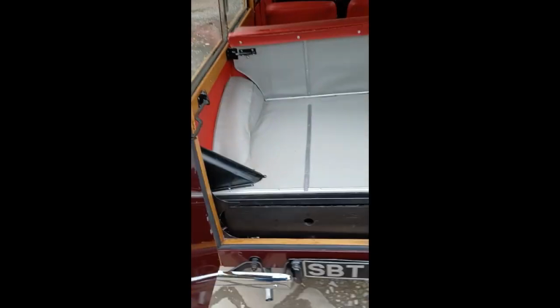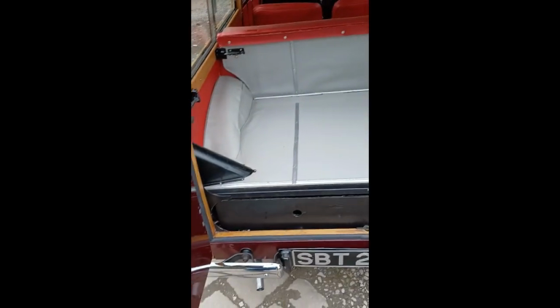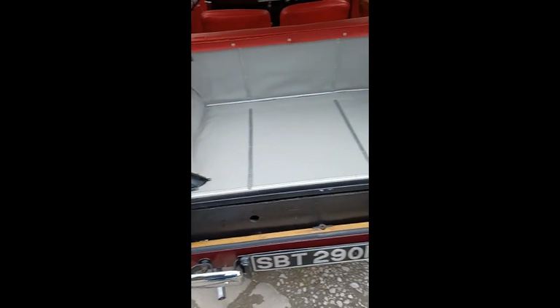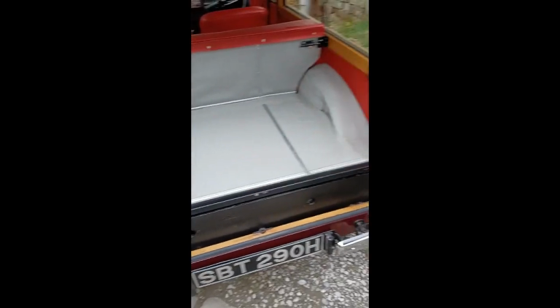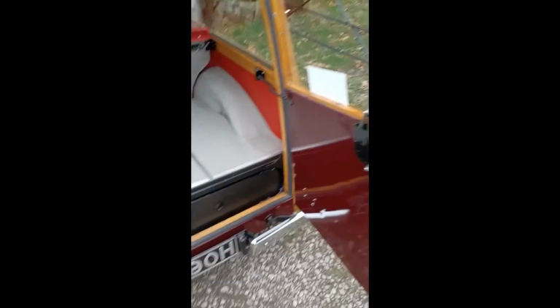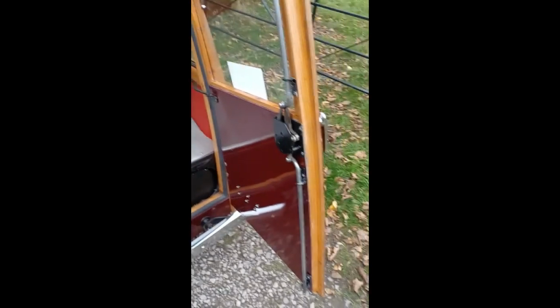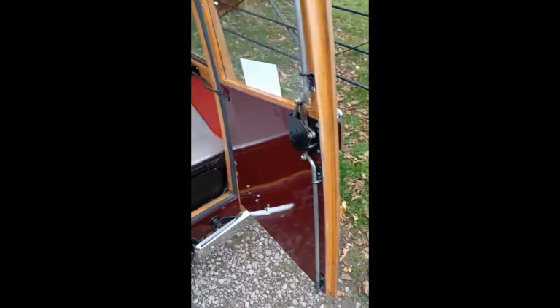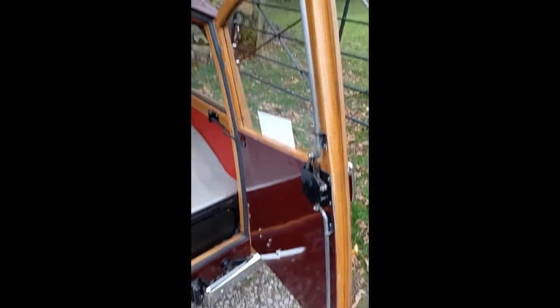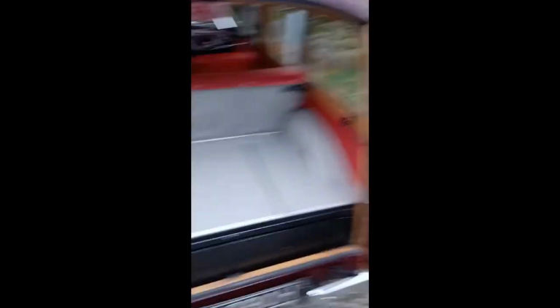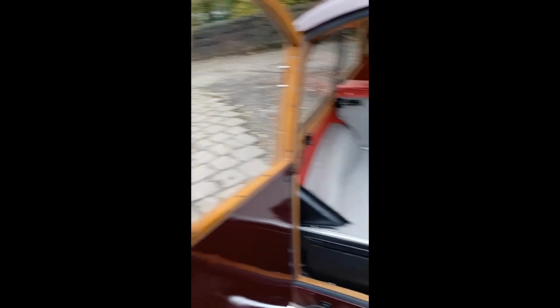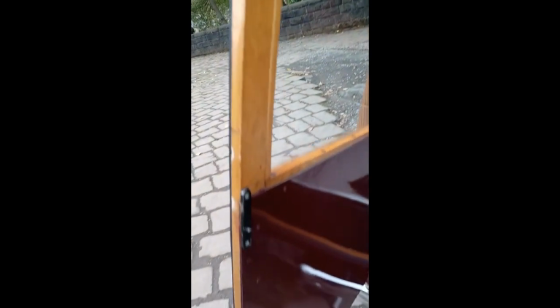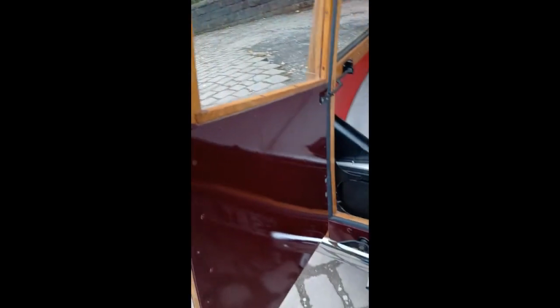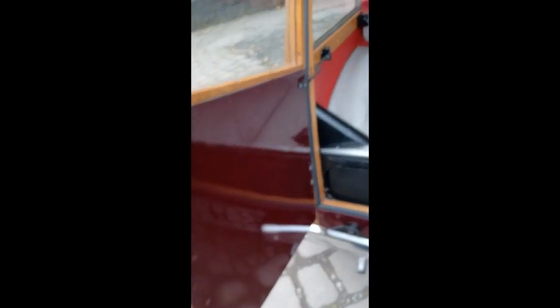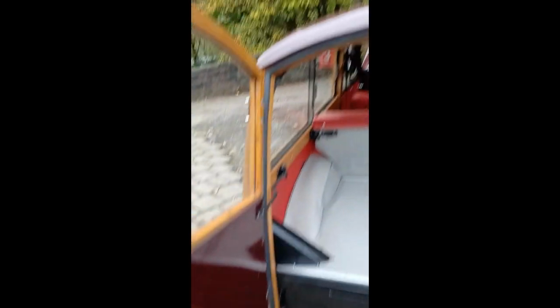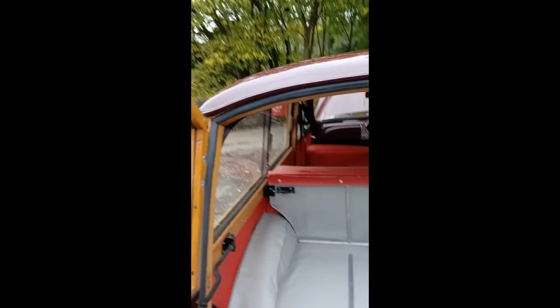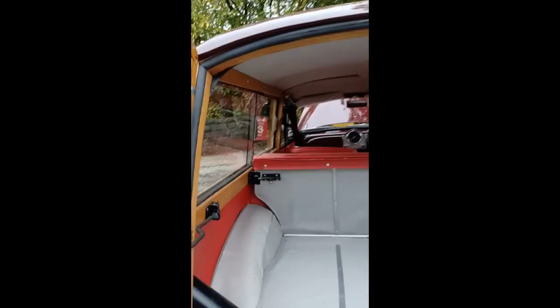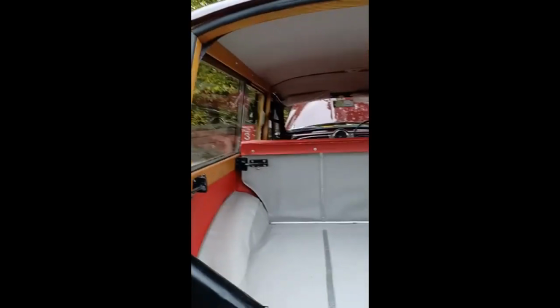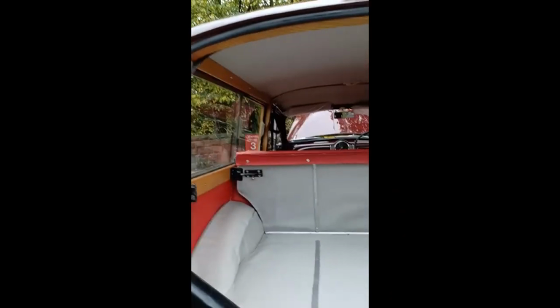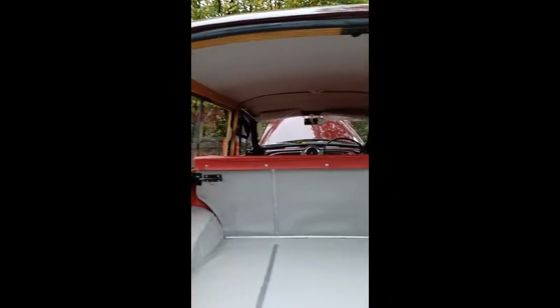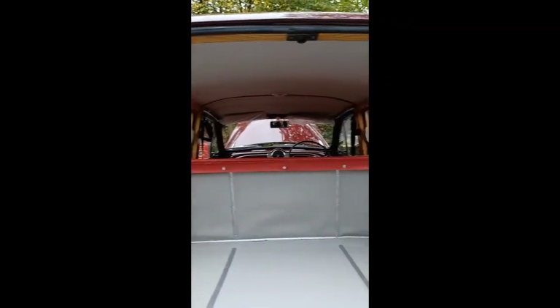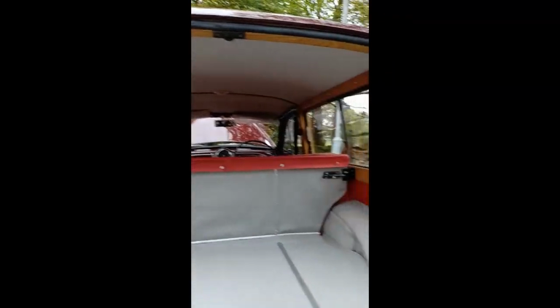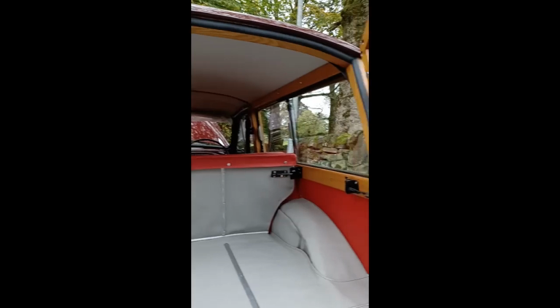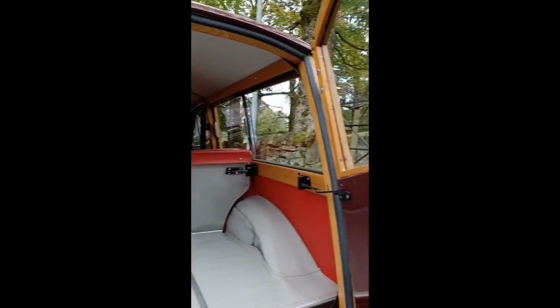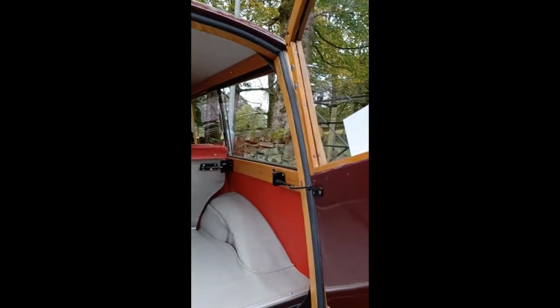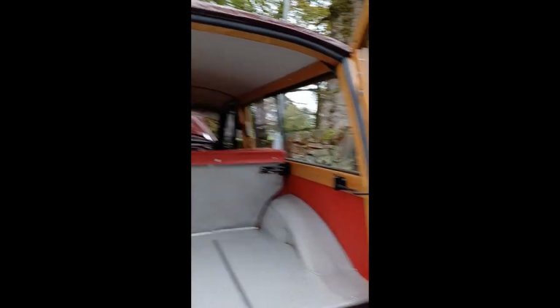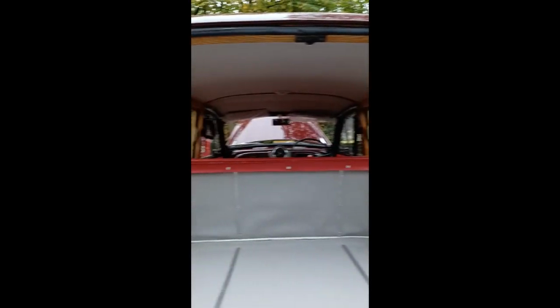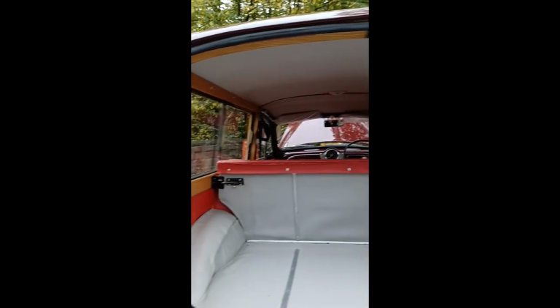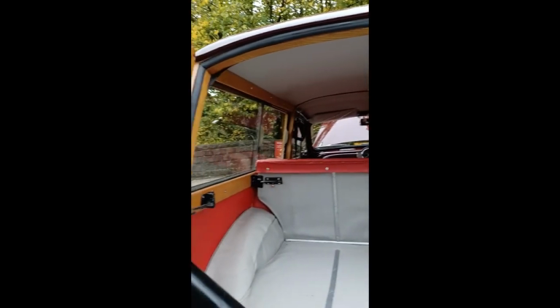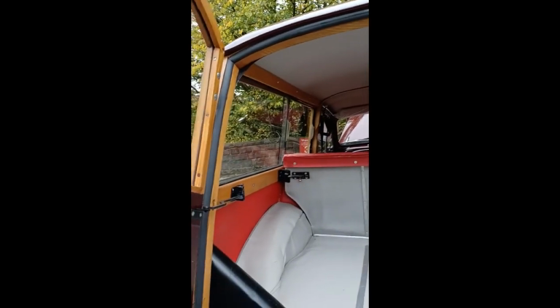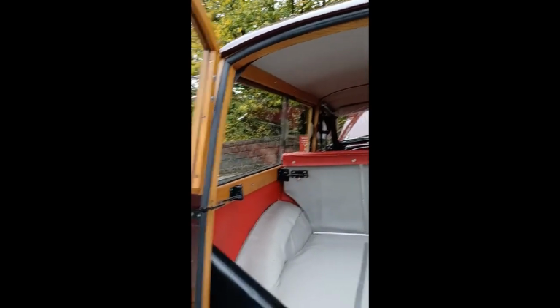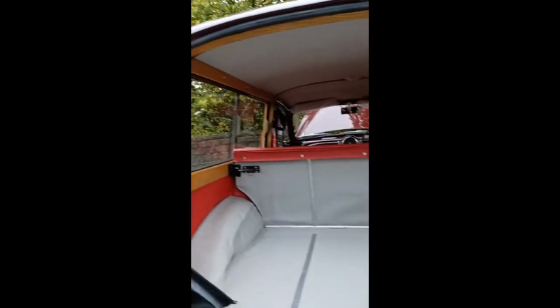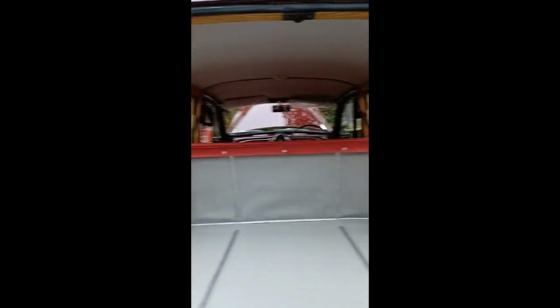Nice and clean in the boot. It's got everything going for it really. It's one of those where if you're after a really nice, clean Traveller that you can still use, then this is the car for you.